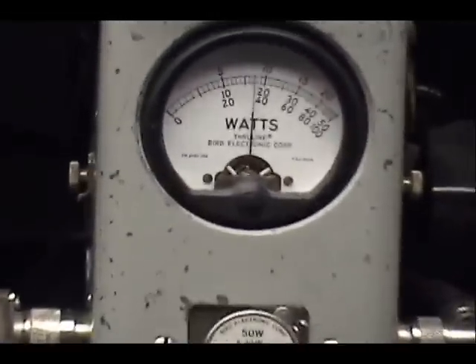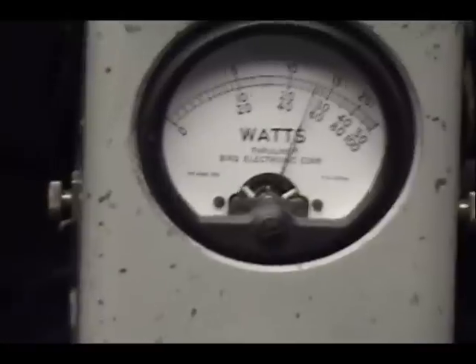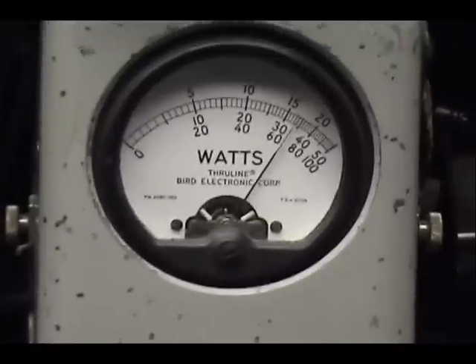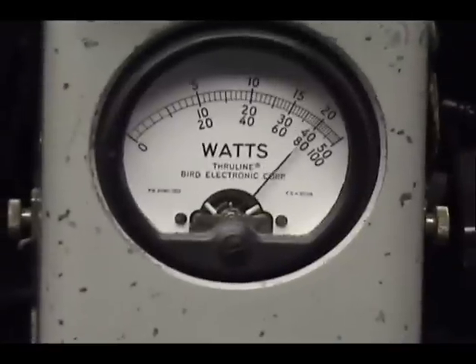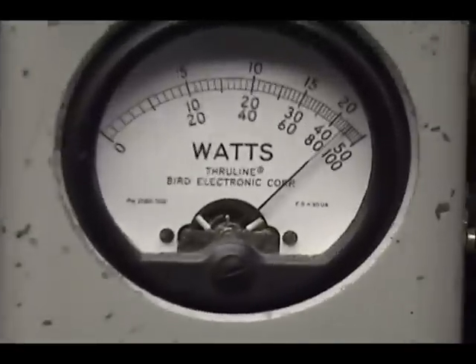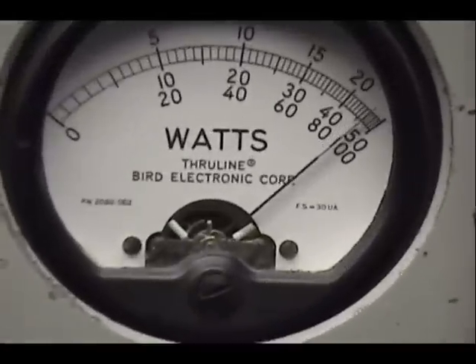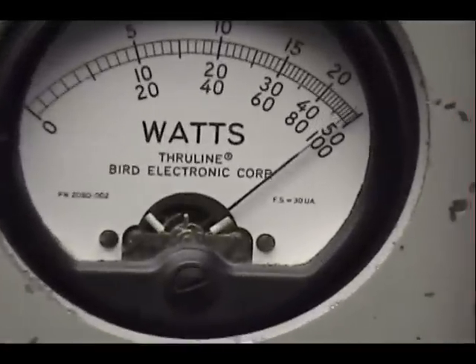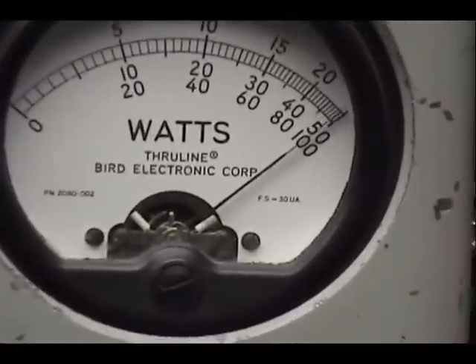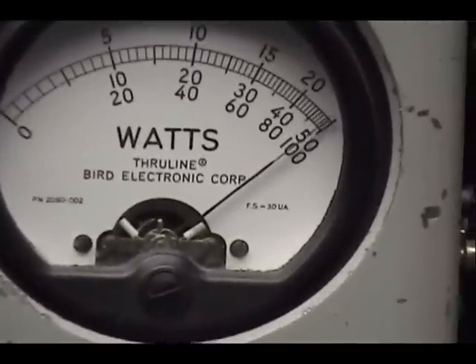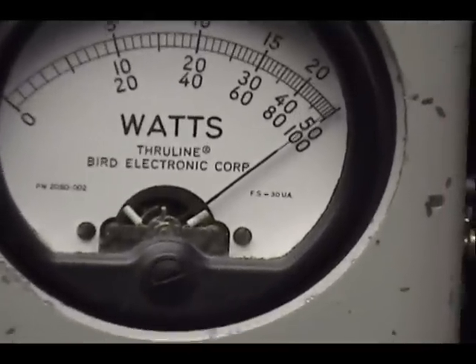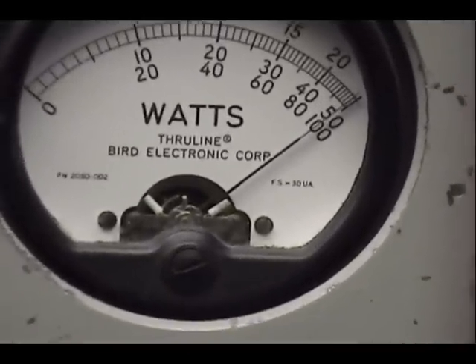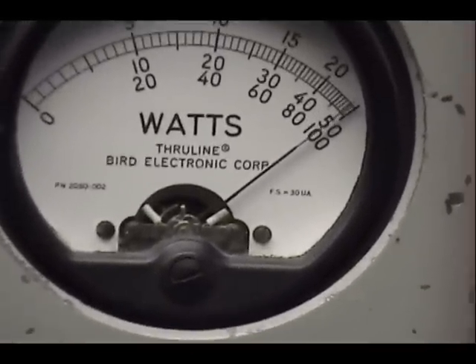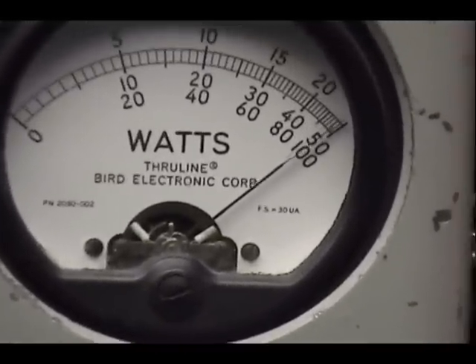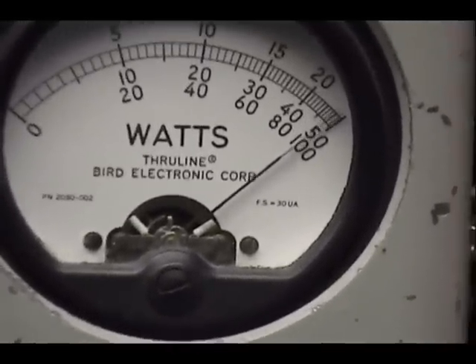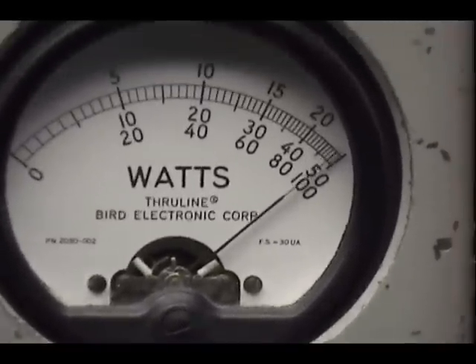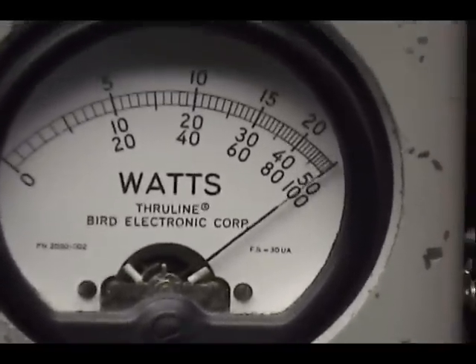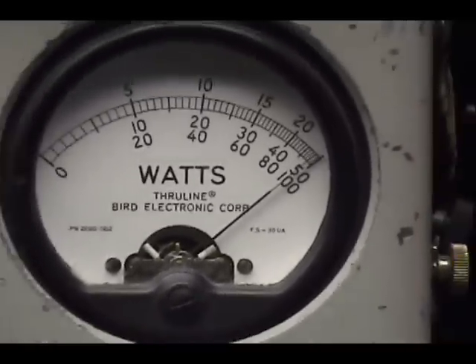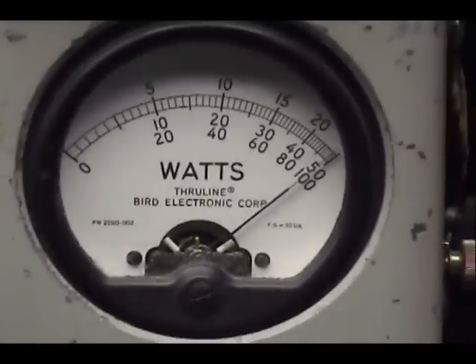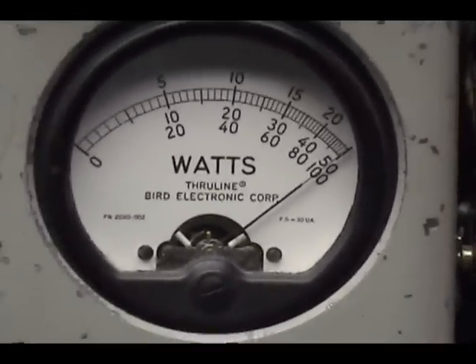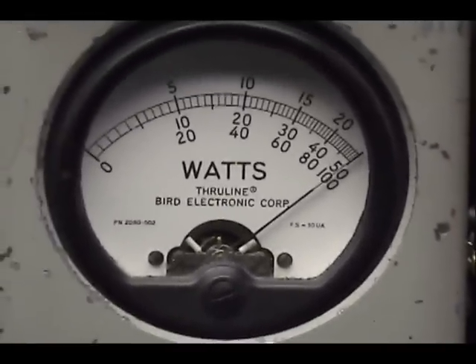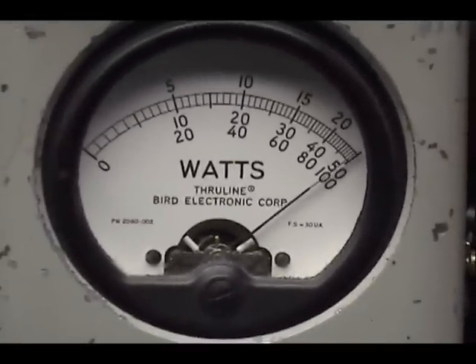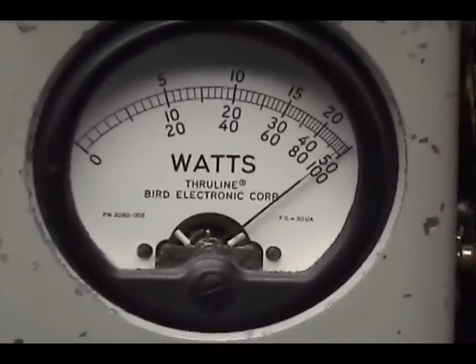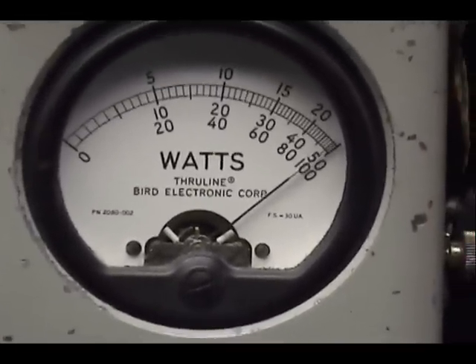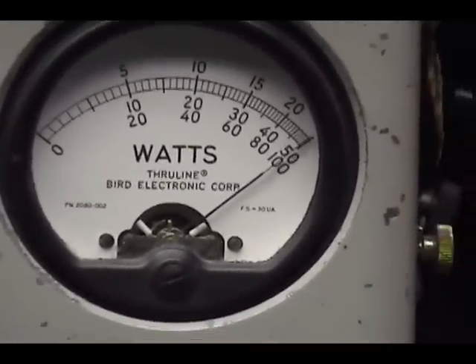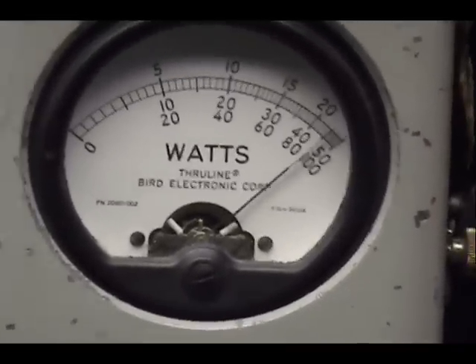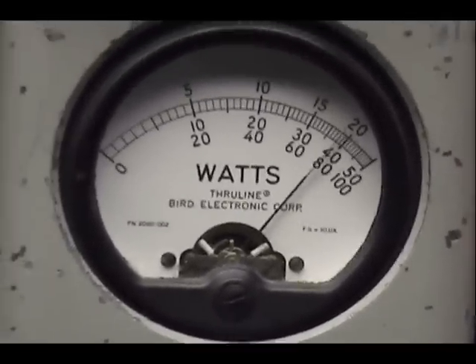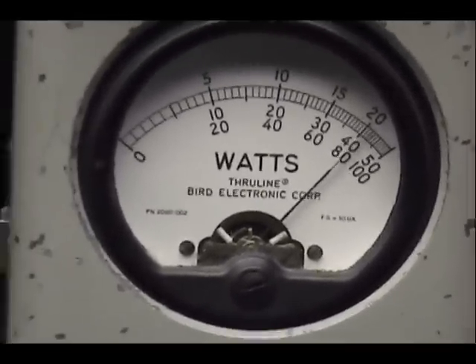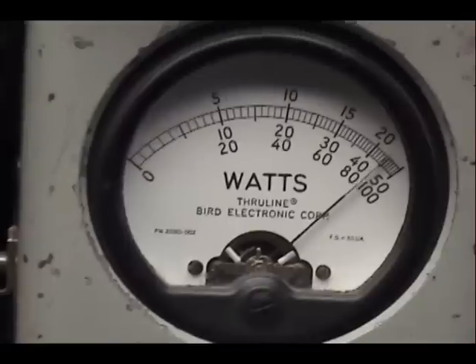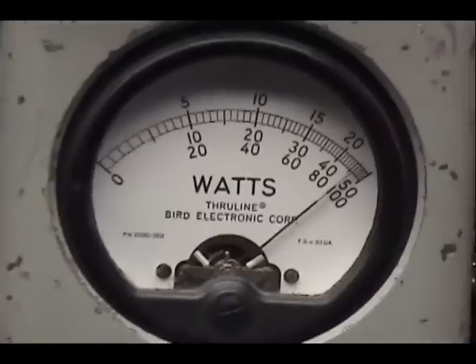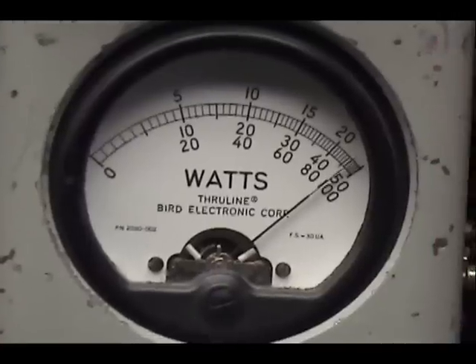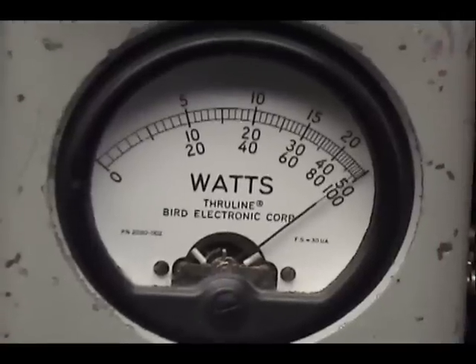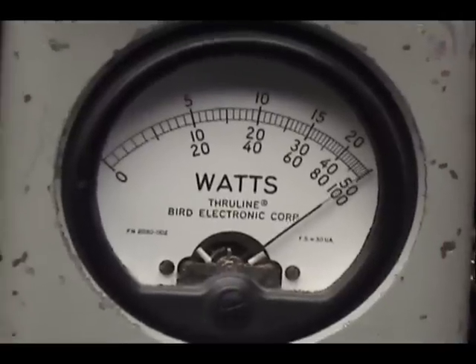Audio check, check, check, check, check. 1, 2, 3, 4, 5. Check, check, check. 1, 2, 3, 4, 5.